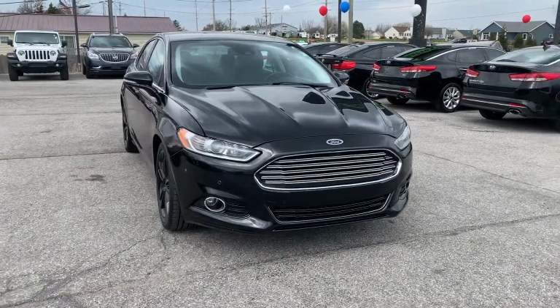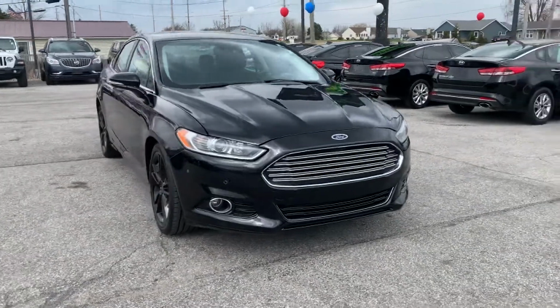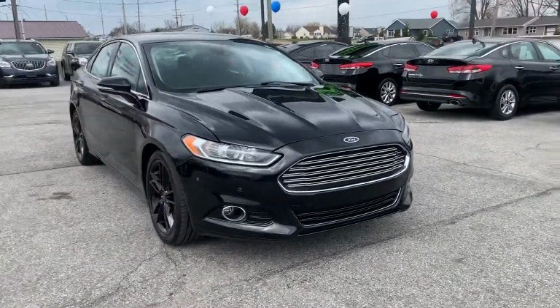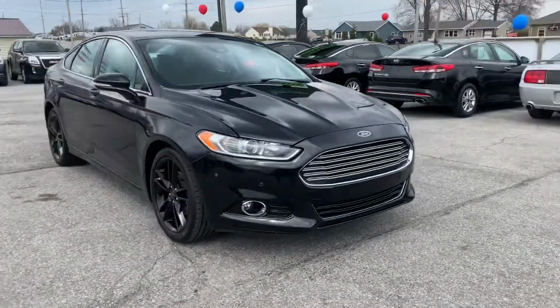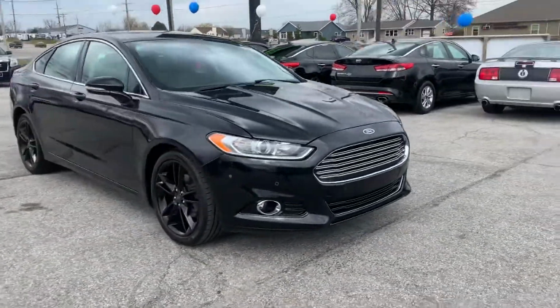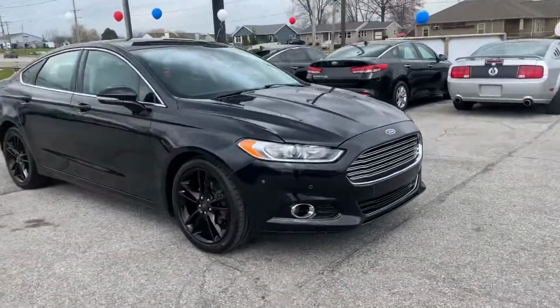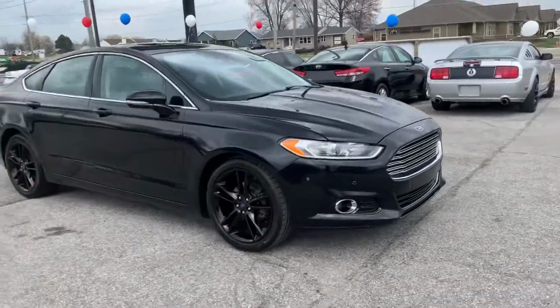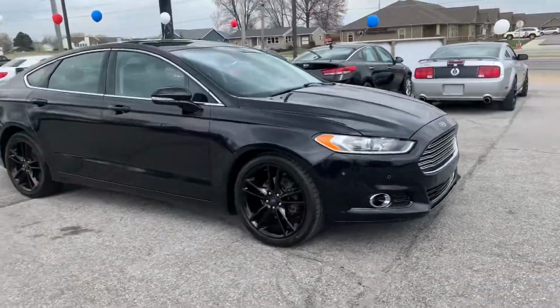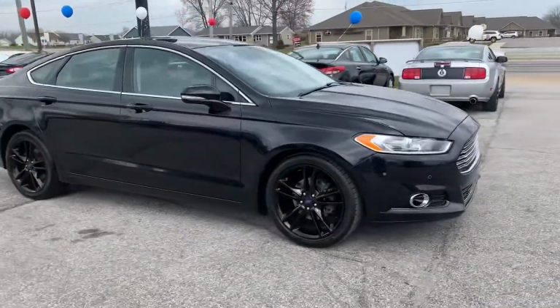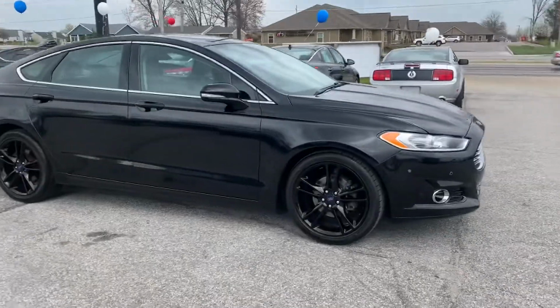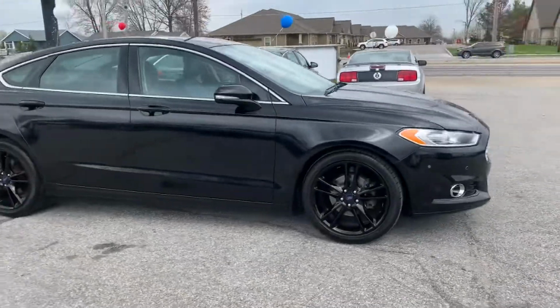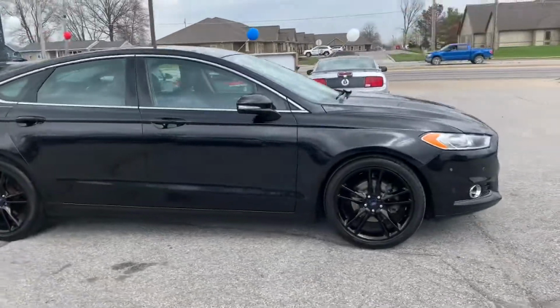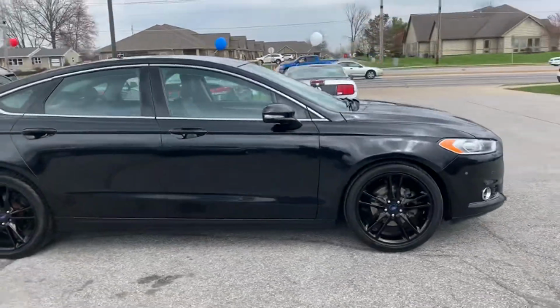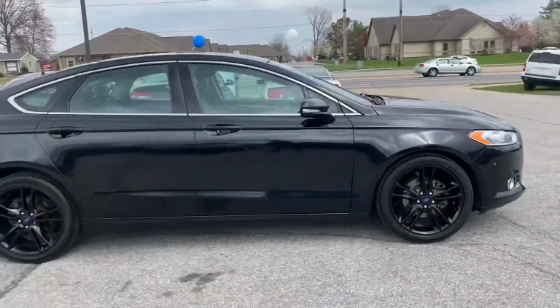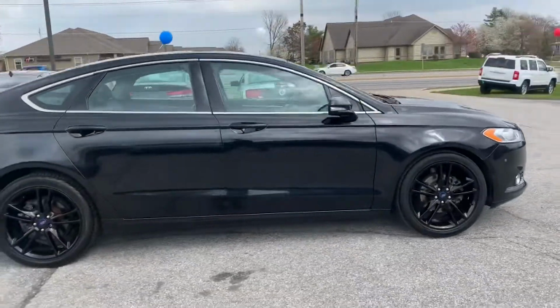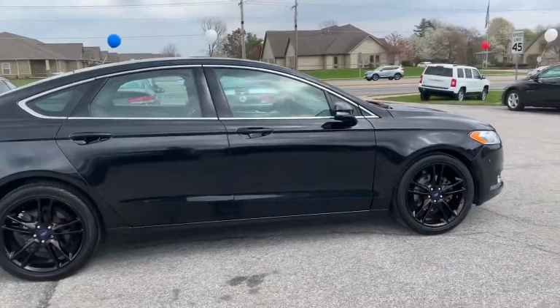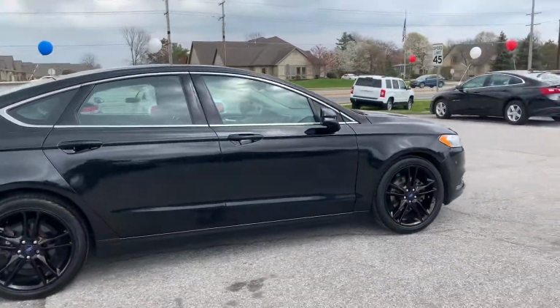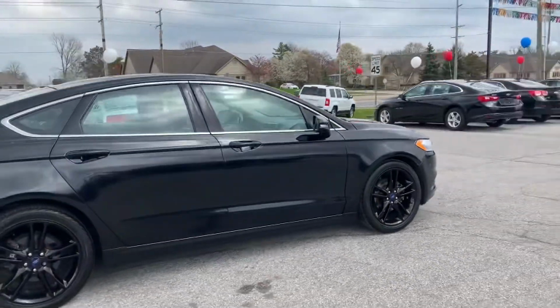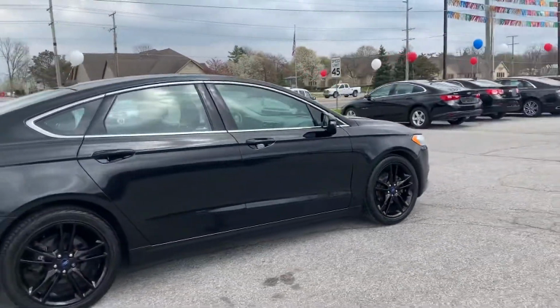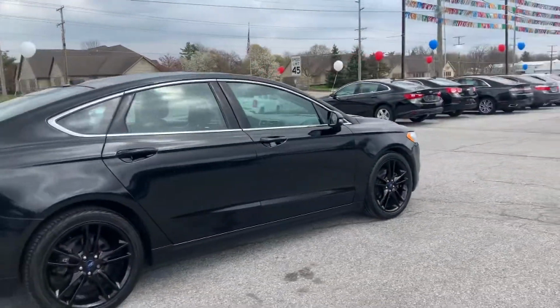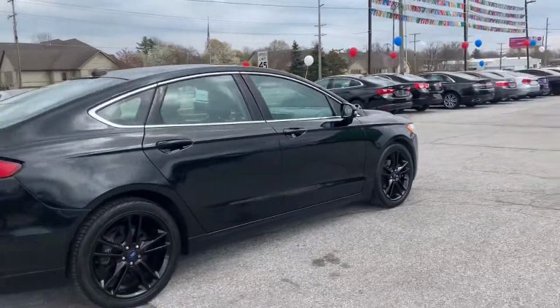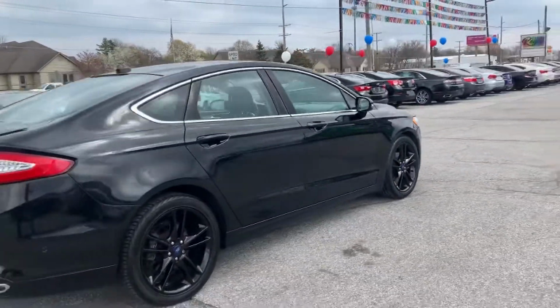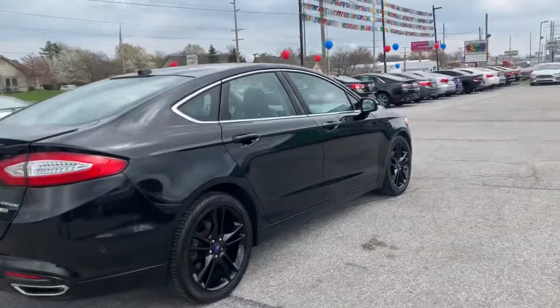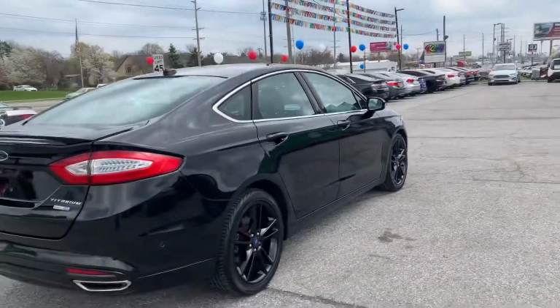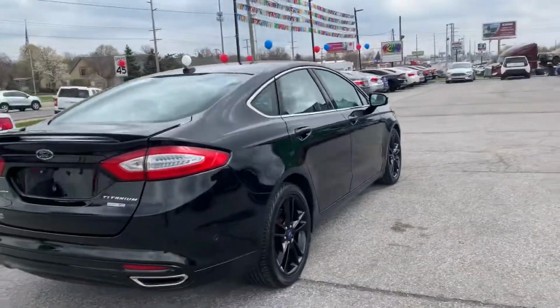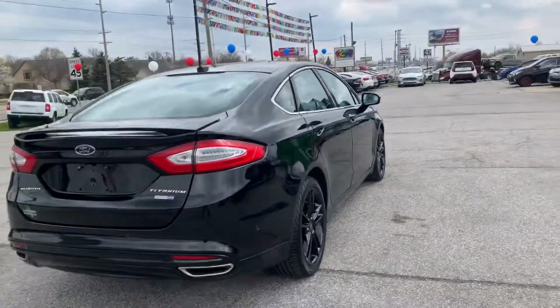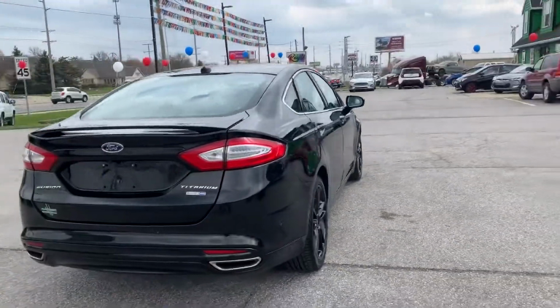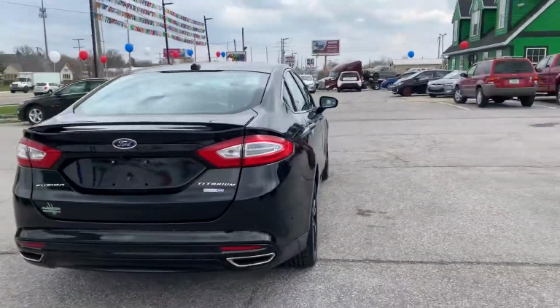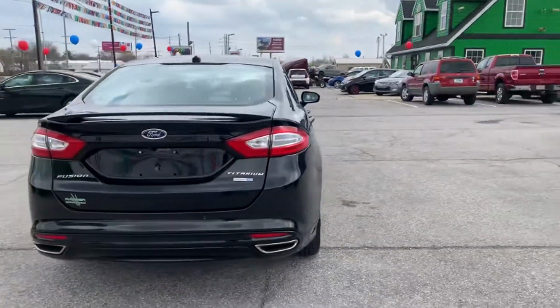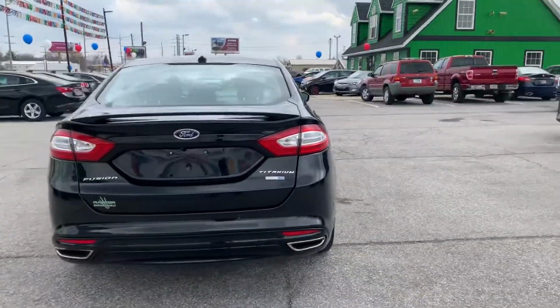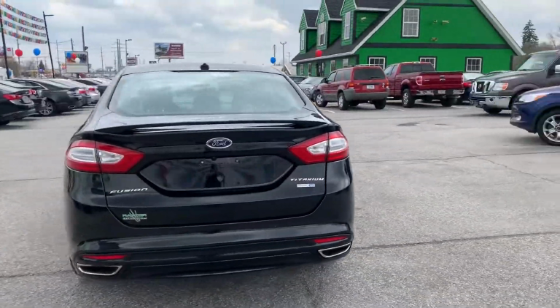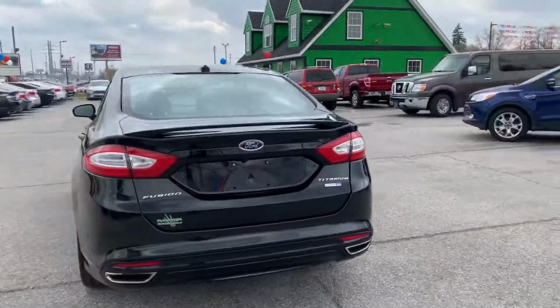Out here at Raptor Automotive, we have a 2014 all-wheel drive Ford Fusion. This one's the Titanium model. It's got alloy wheels and the EcoBoost motor.